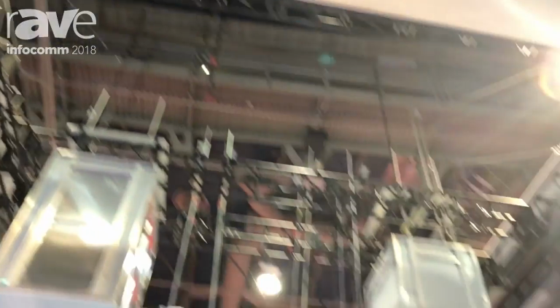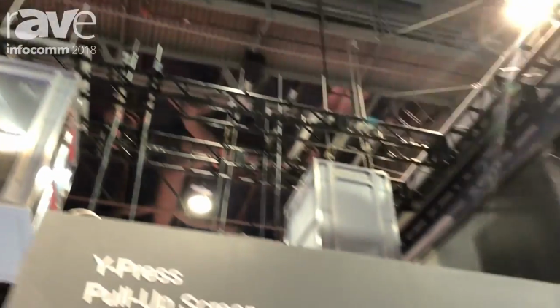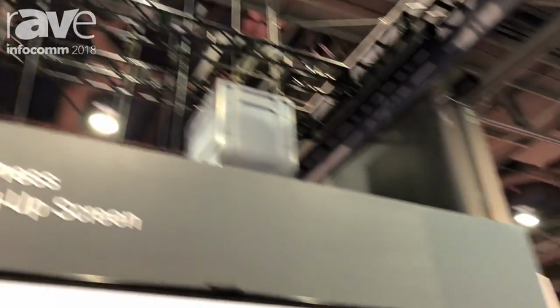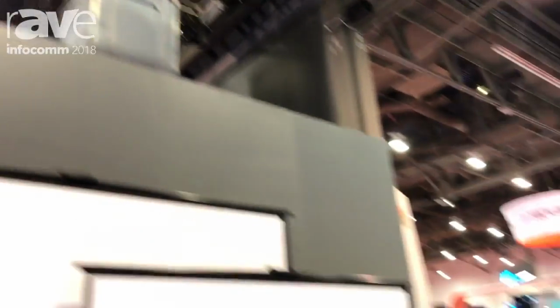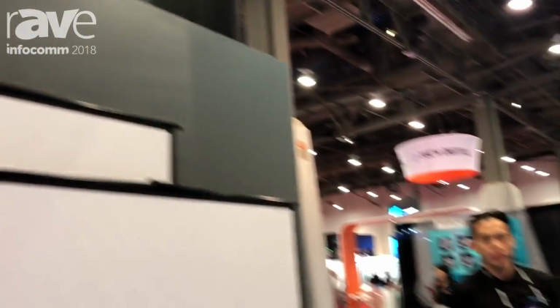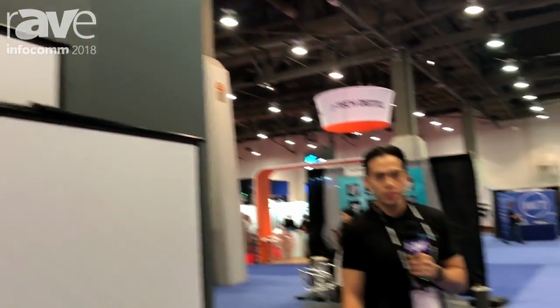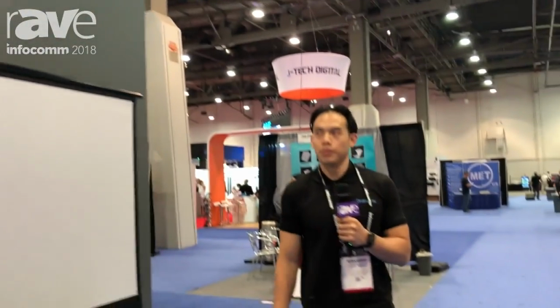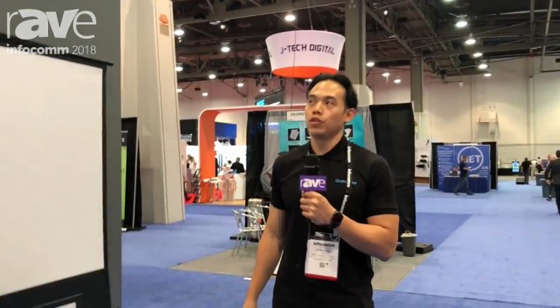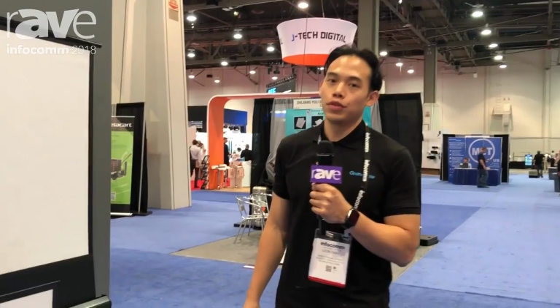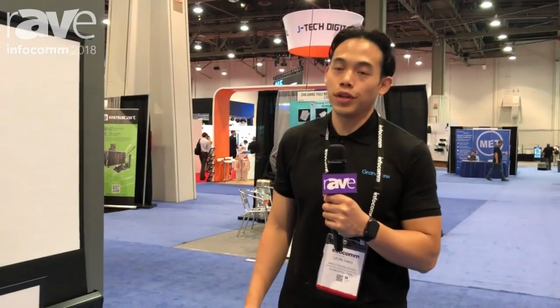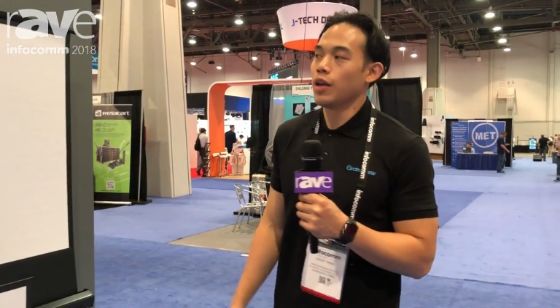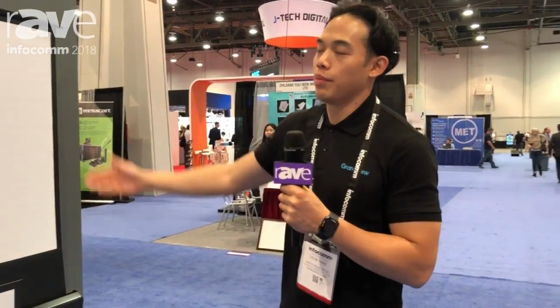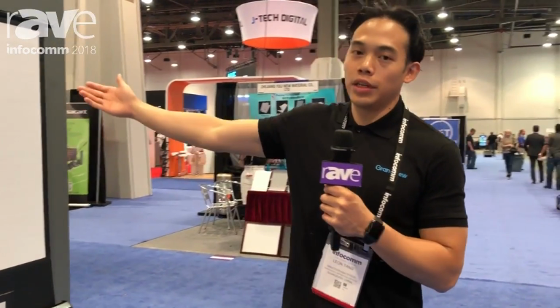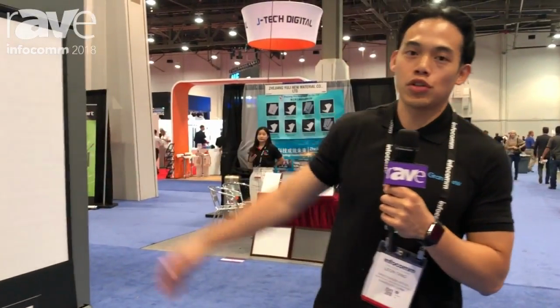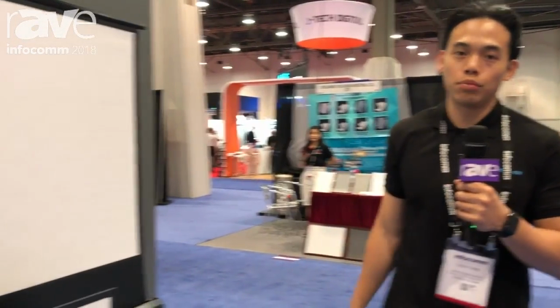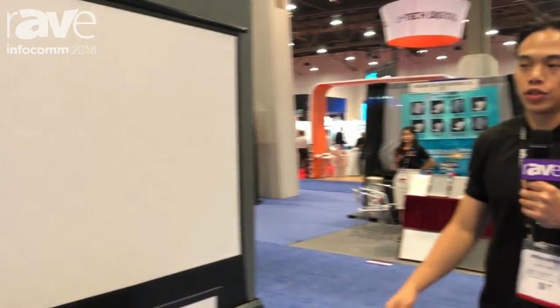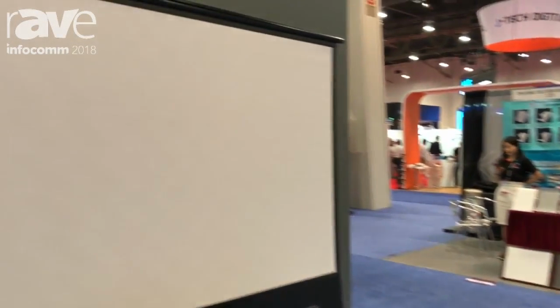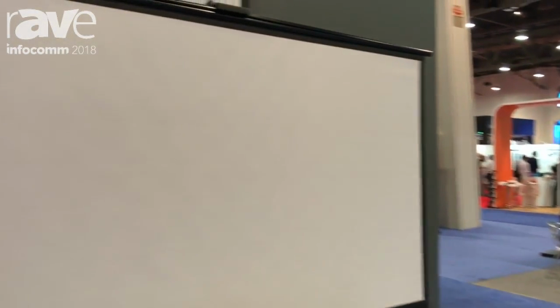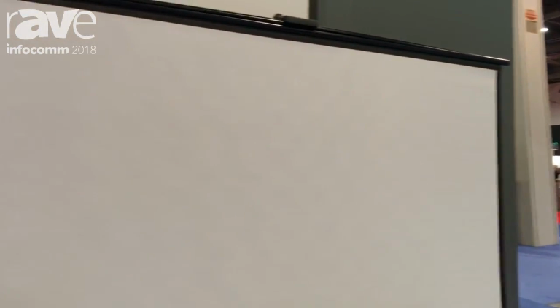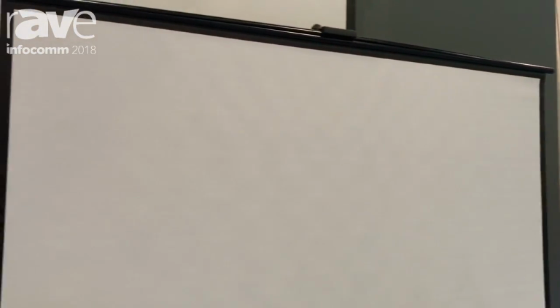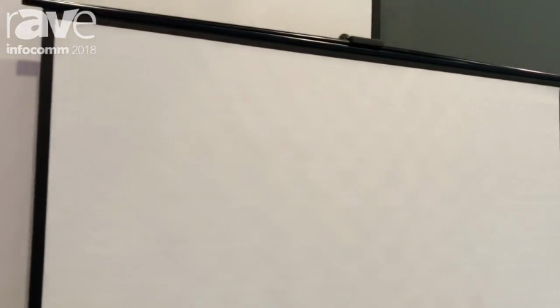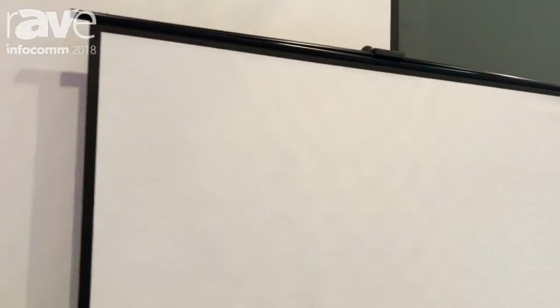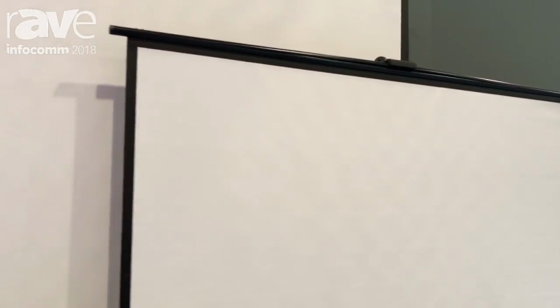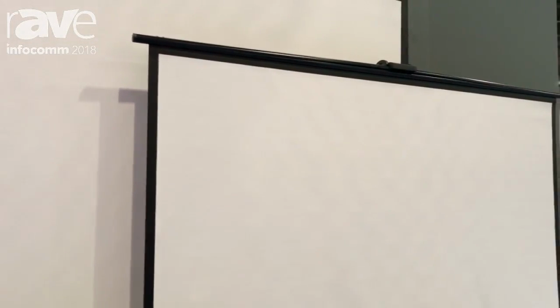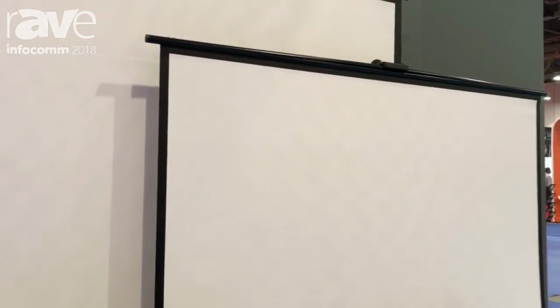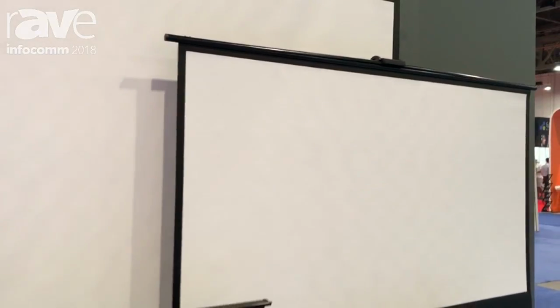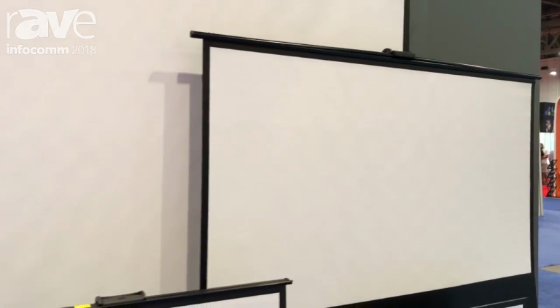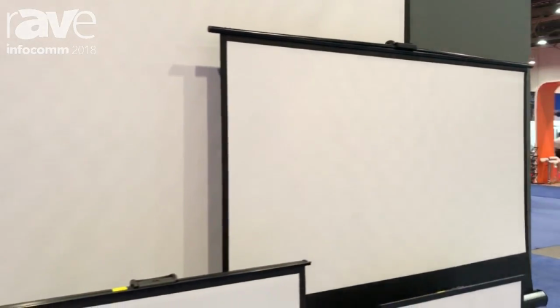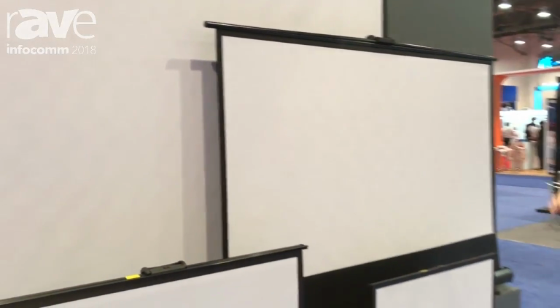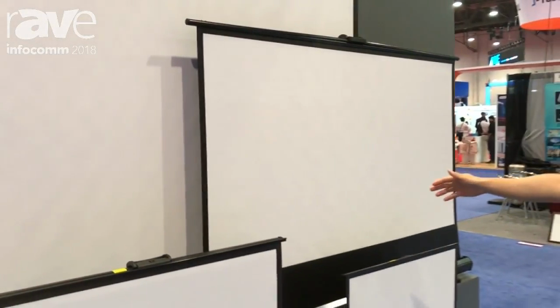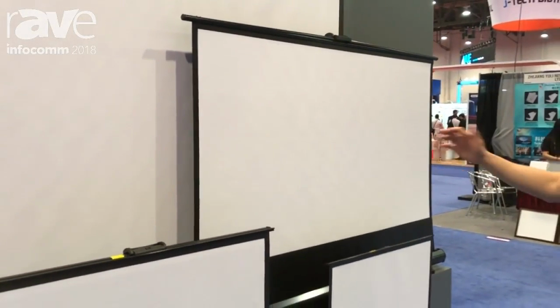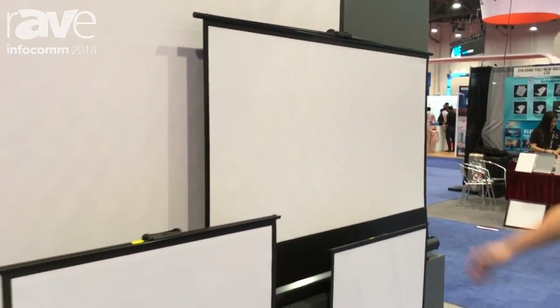Hi, my name is Leon and this is my company, Grandview Screen. We manufacture our own projection screens. As you can see, these are portable ones — mobile, on-the-go, for anyone, for any use.